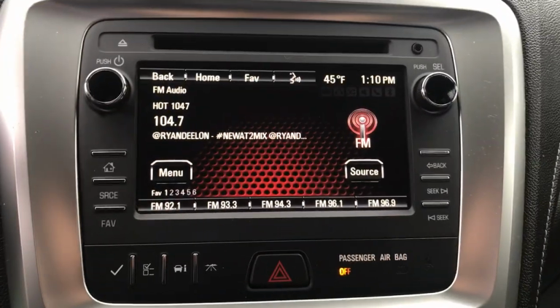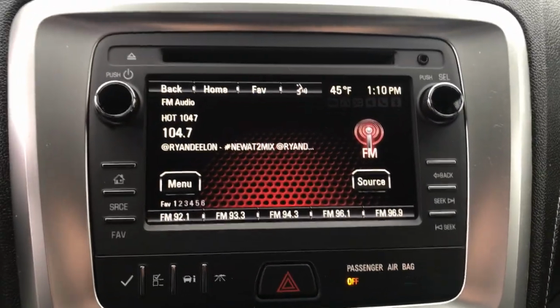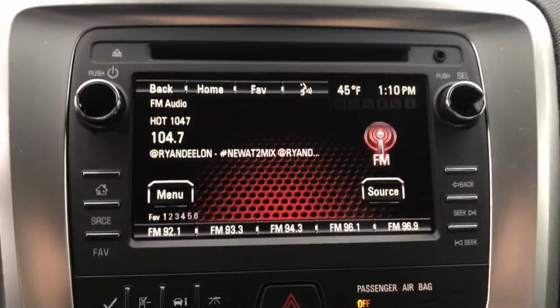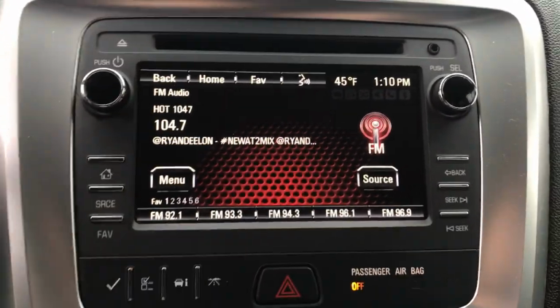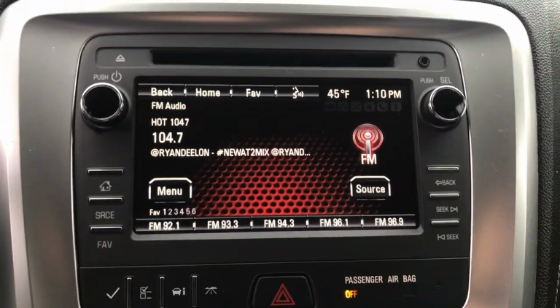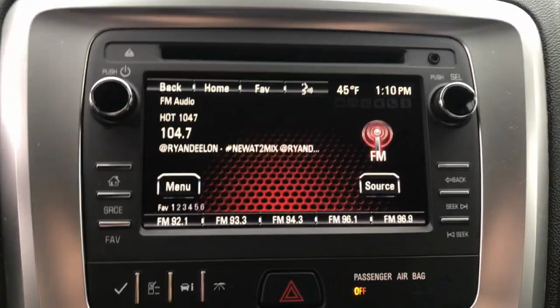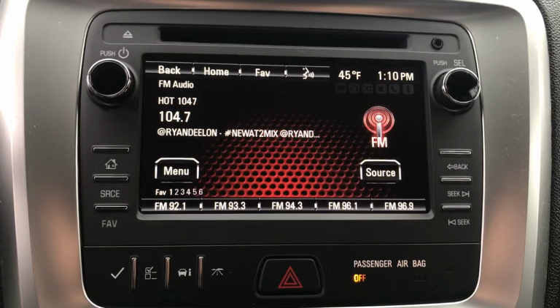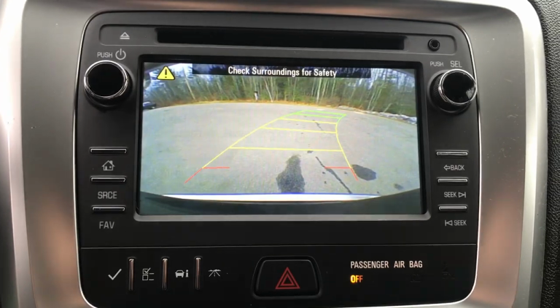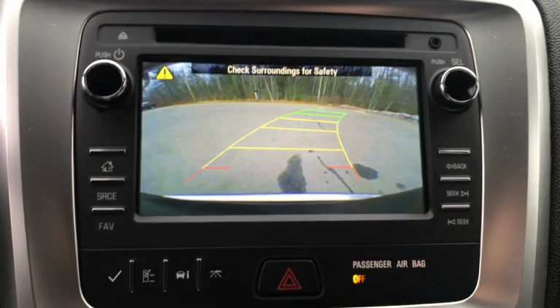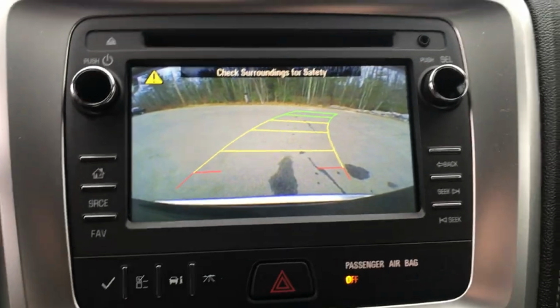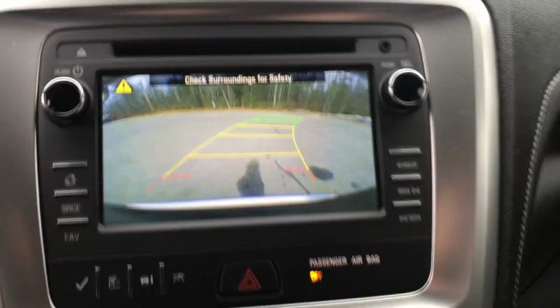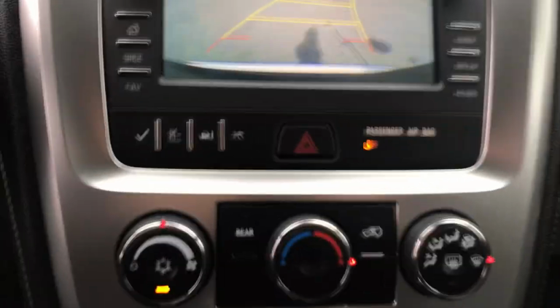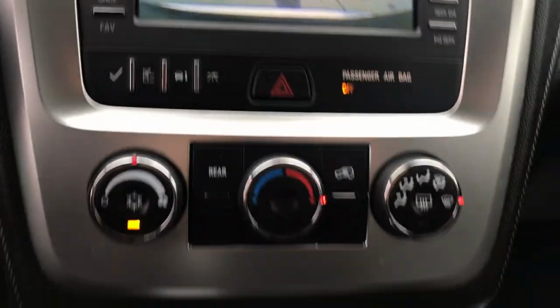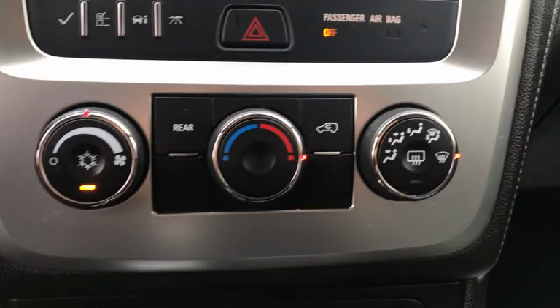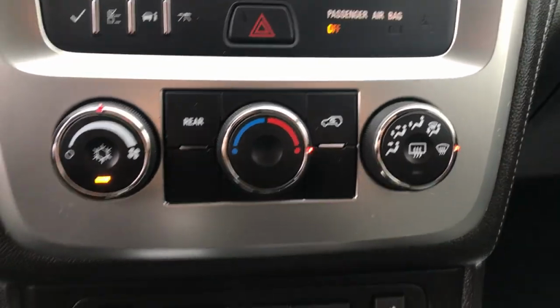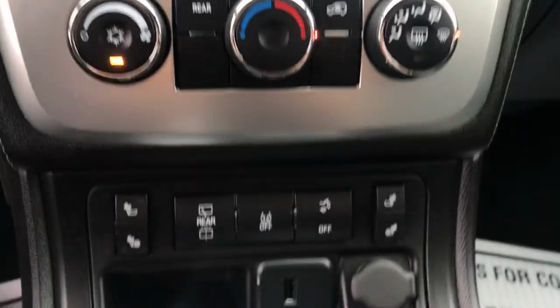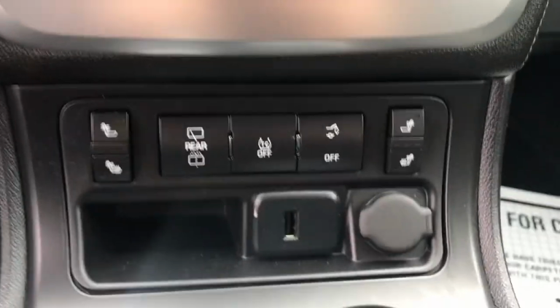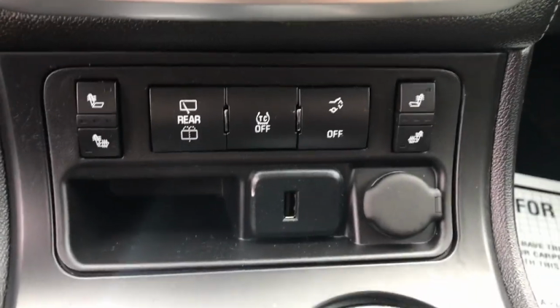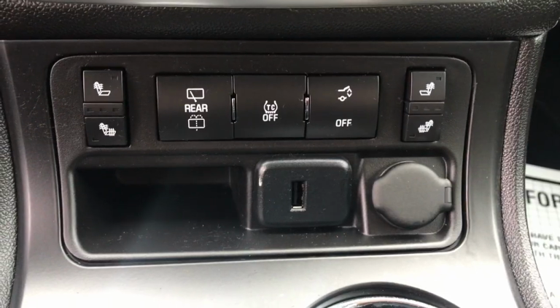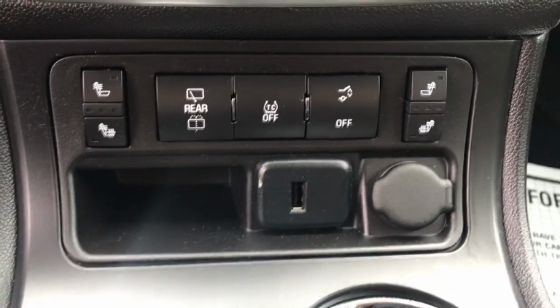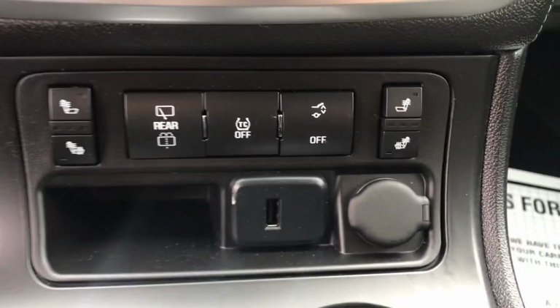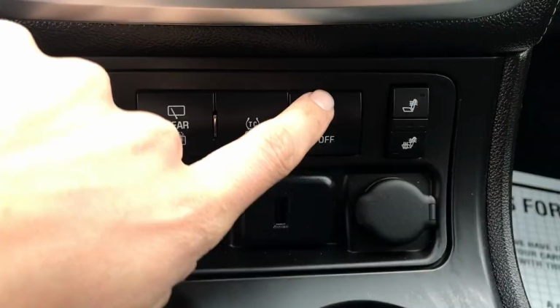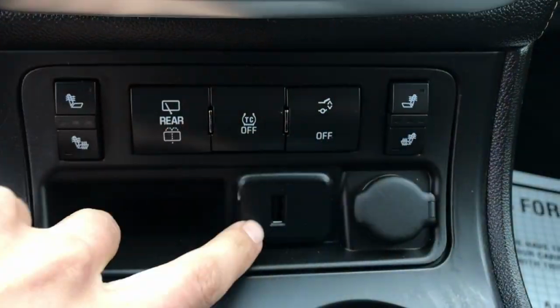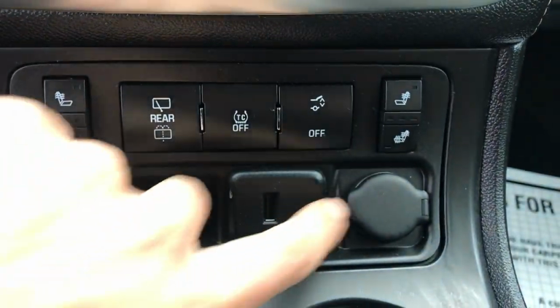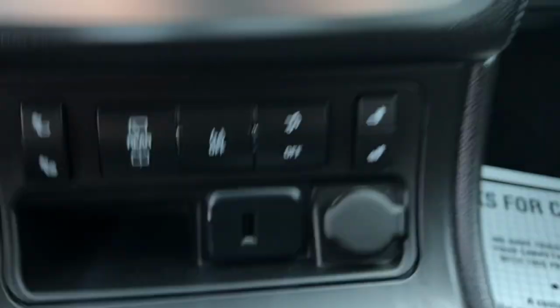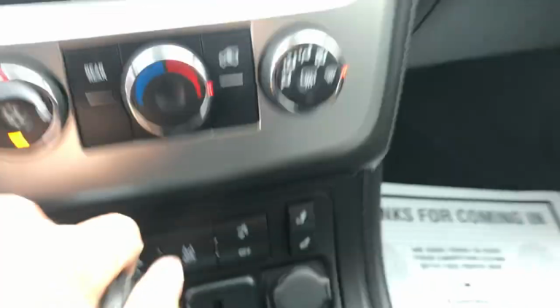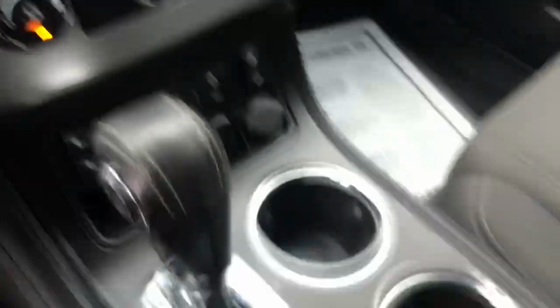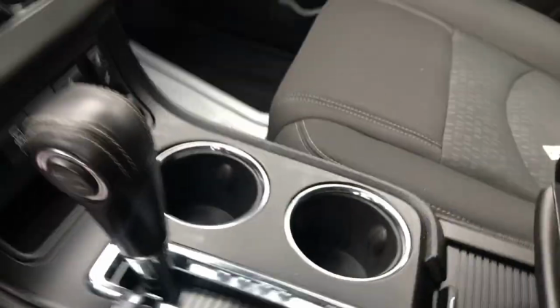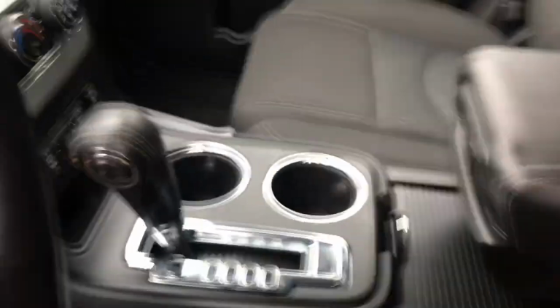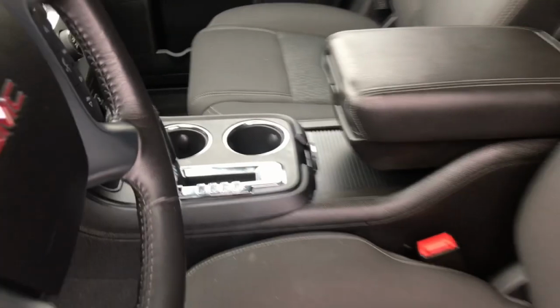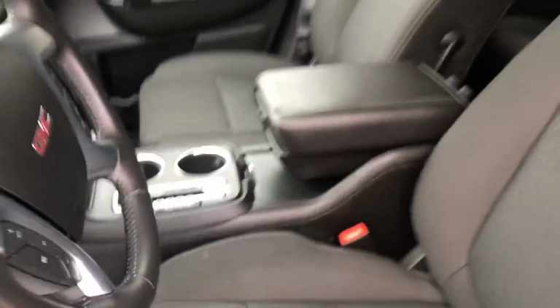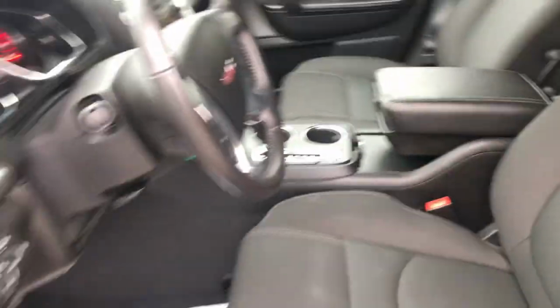Got your center stack here with your infotainment screen, your audio system, as well as your backup camera and your Bluetooth phone. Got your climate controls there. Got heated front seats in this vehicle, as well as a power tailgate, a USB, and a cigarette lighter plug. Shifter there in your center console.